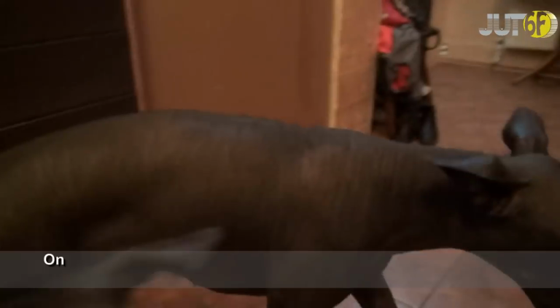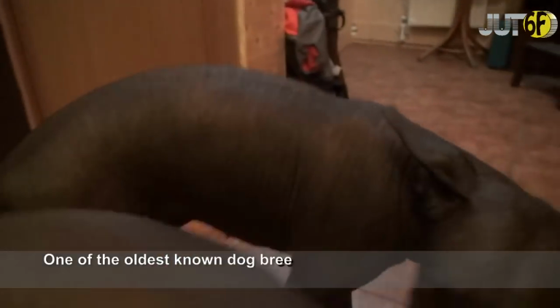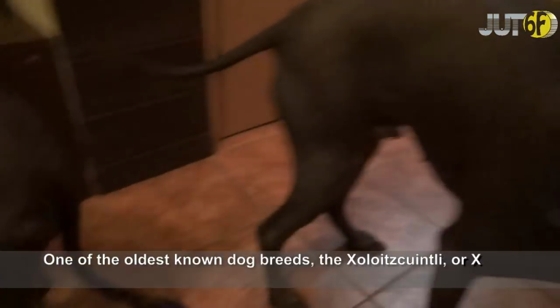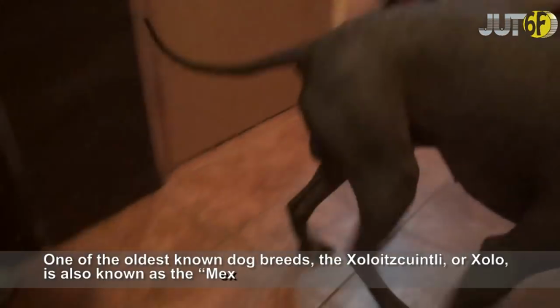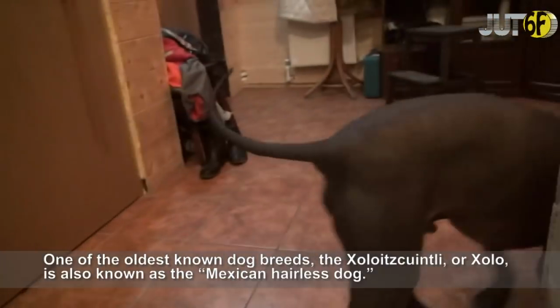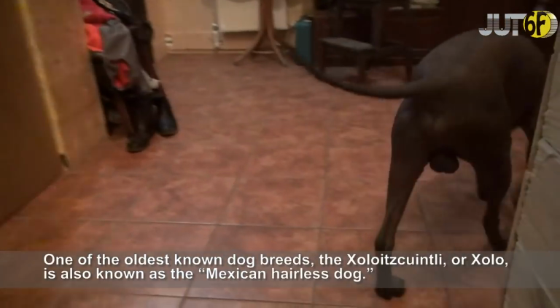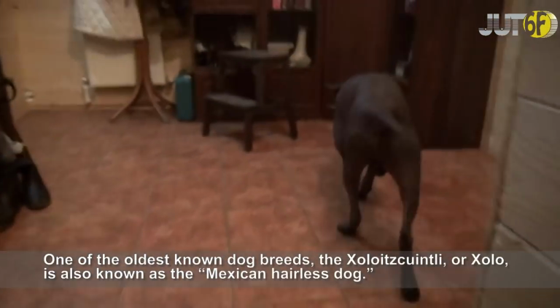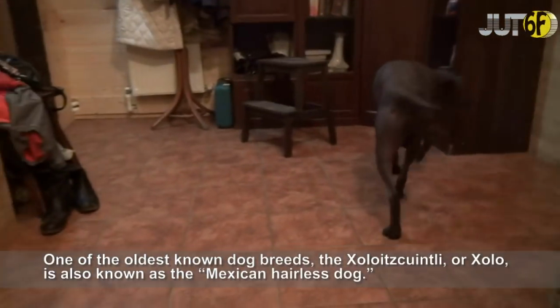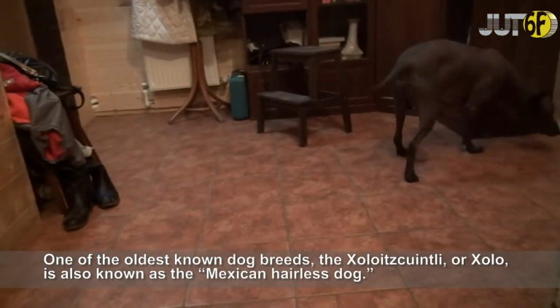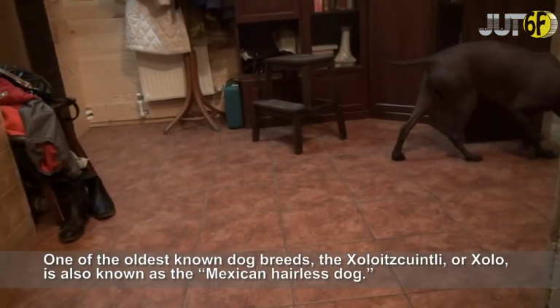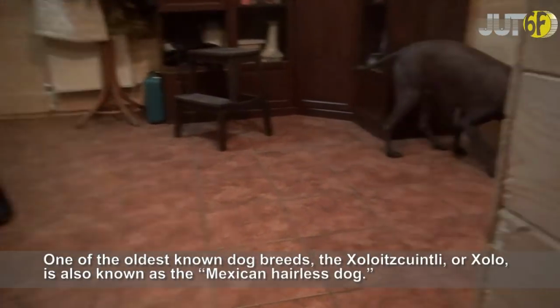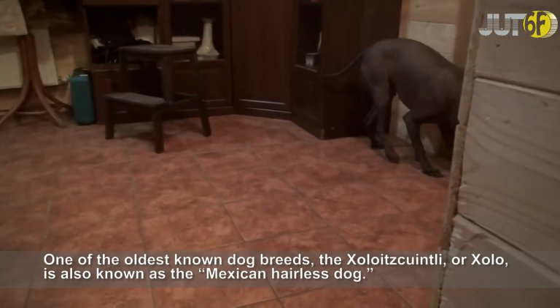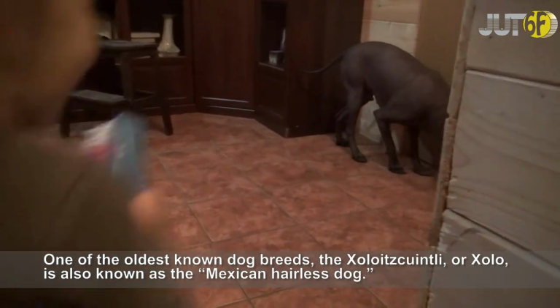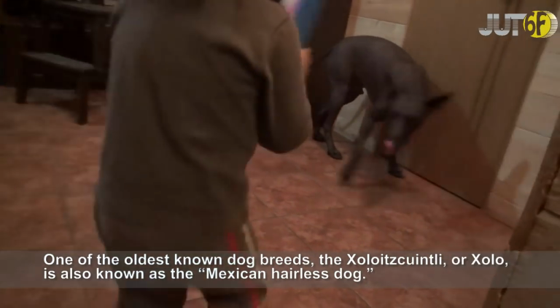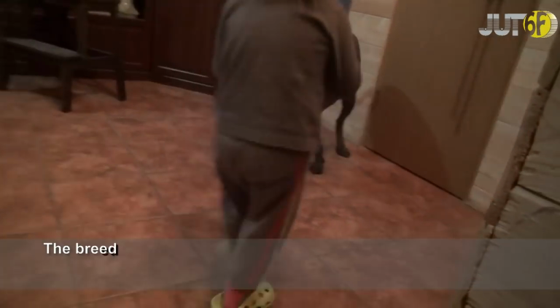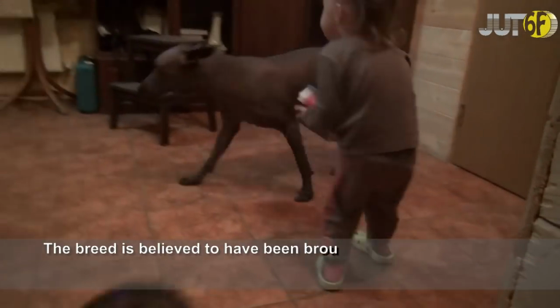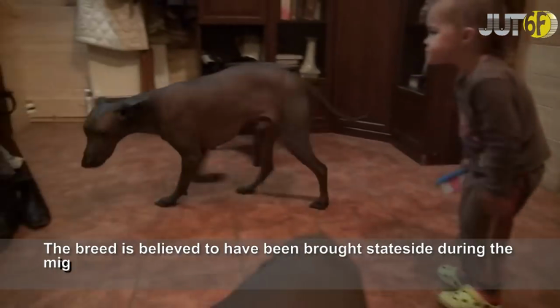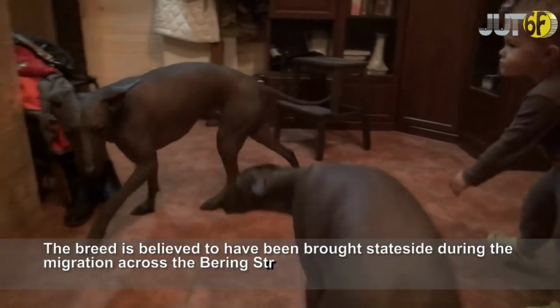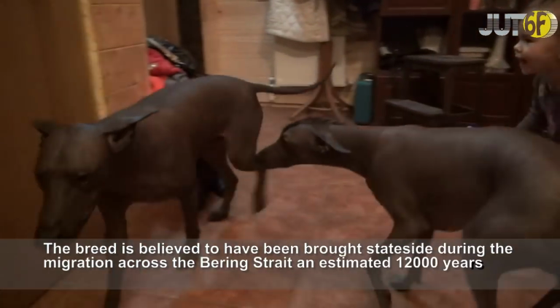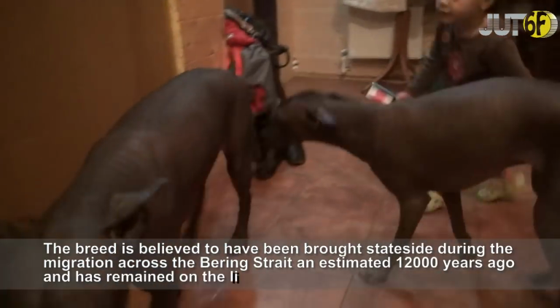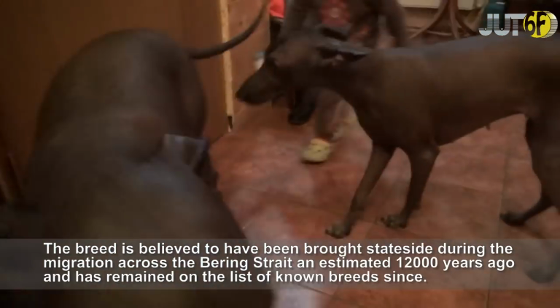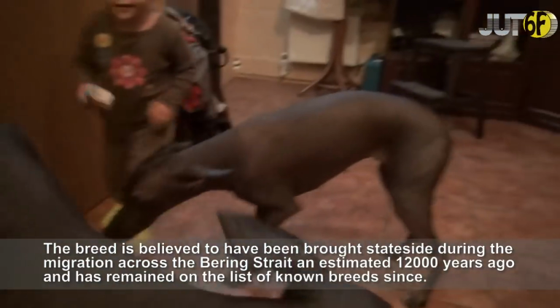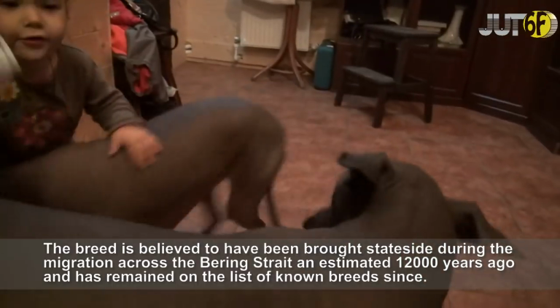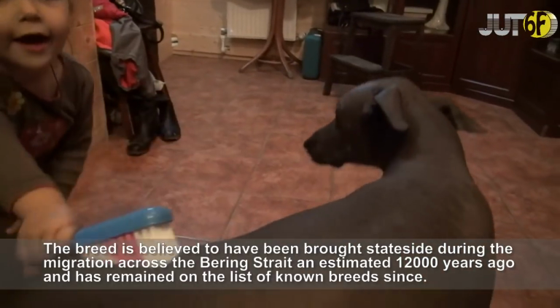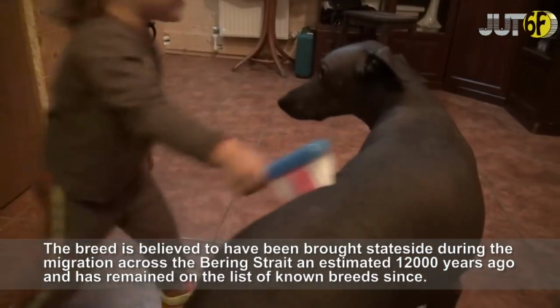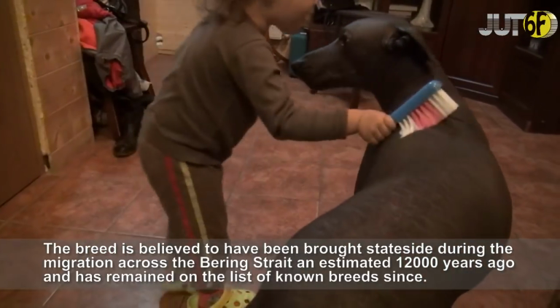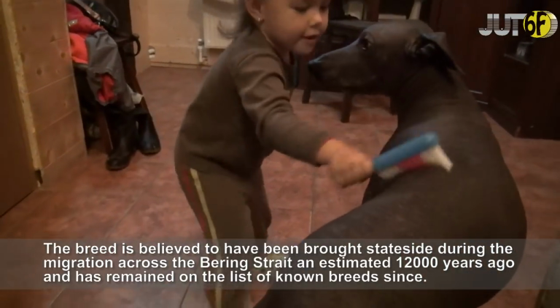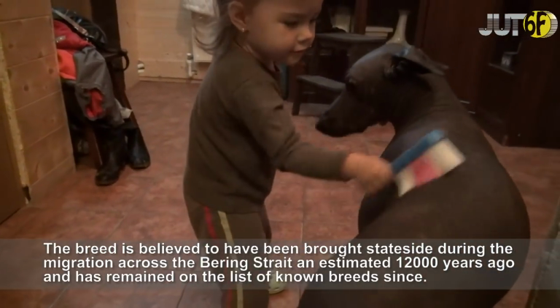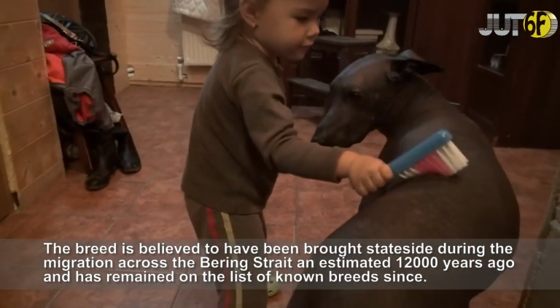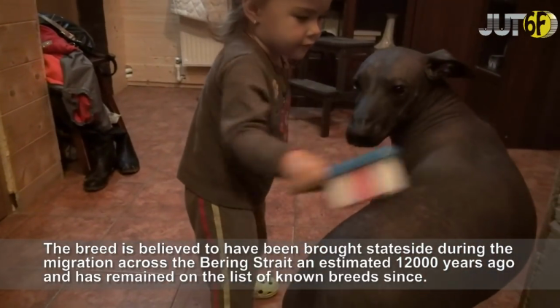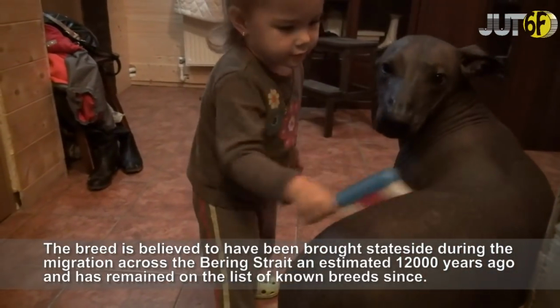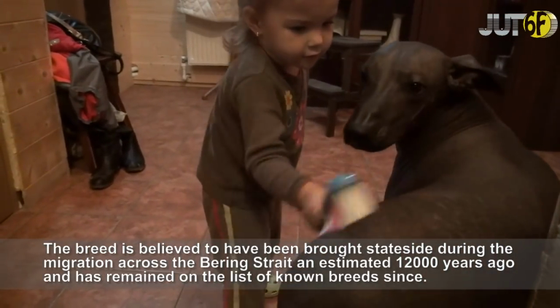One of the oldest known dog breeds, the Xoloitzcuintli, or Zolo, is also known as the Mexican hairless dog. The breed is believed to have been brought stateside during the migration across the Bering Strait an estimated 12,000 years ago and has remained on the list of known breeds since.